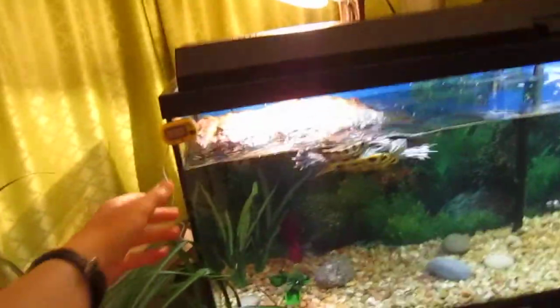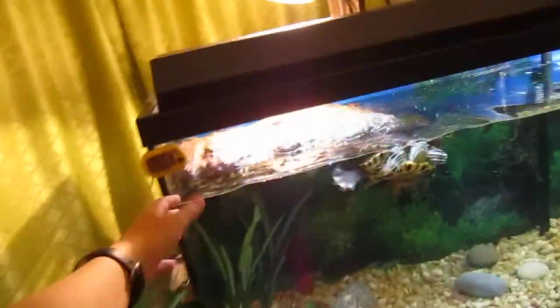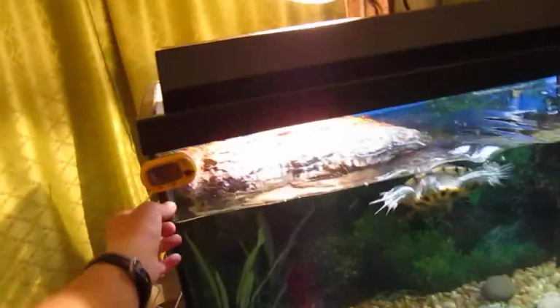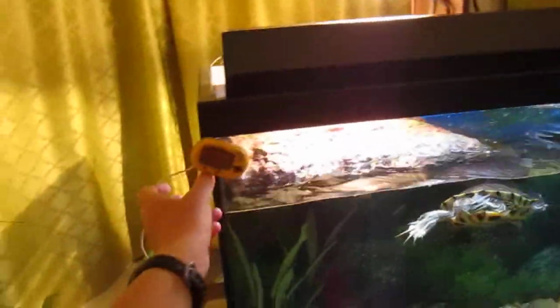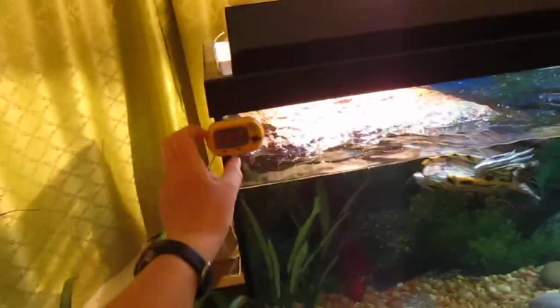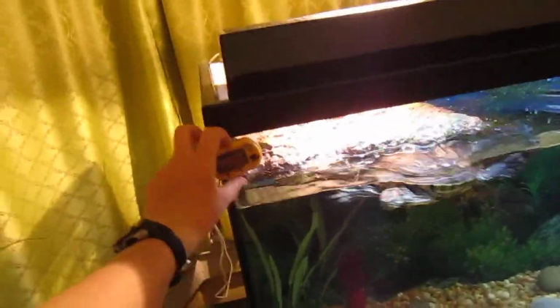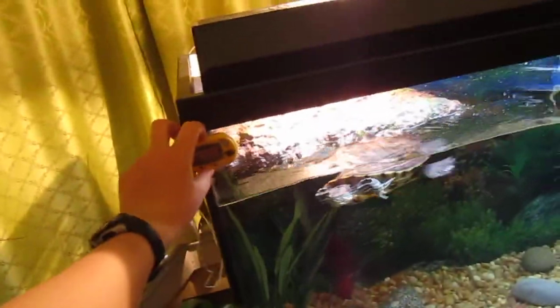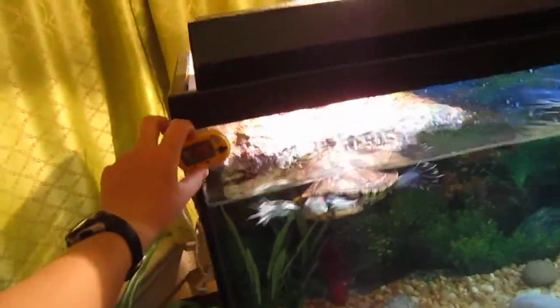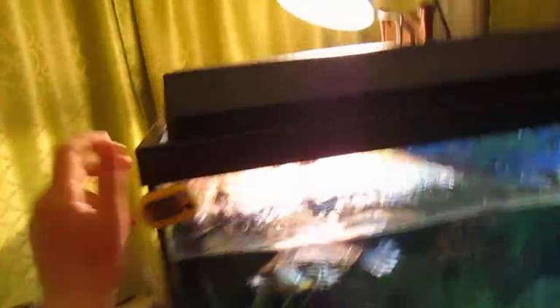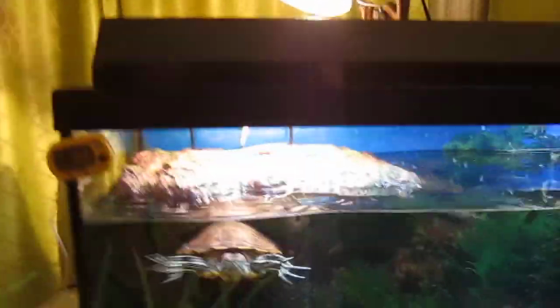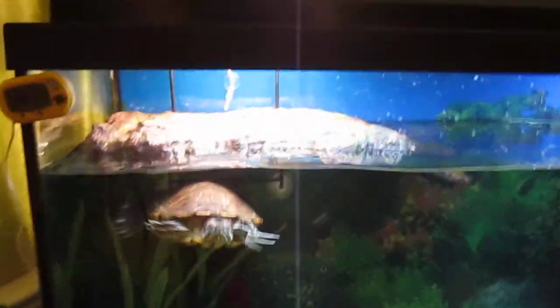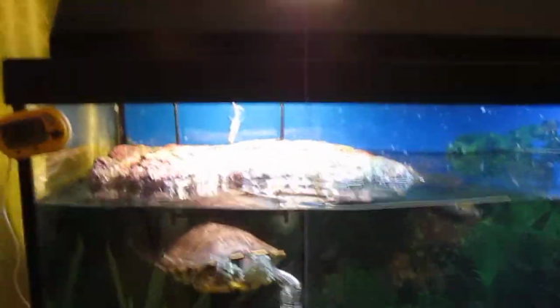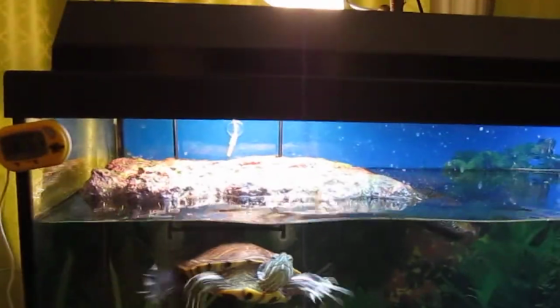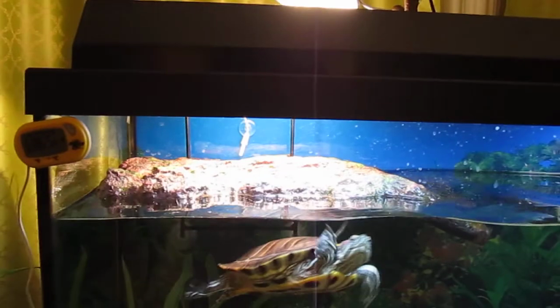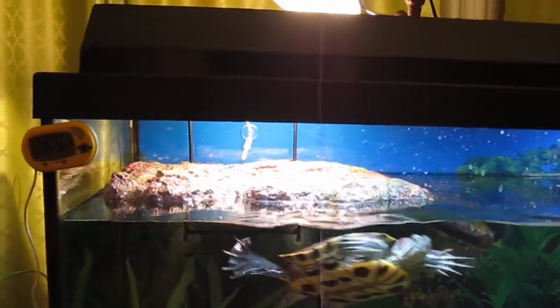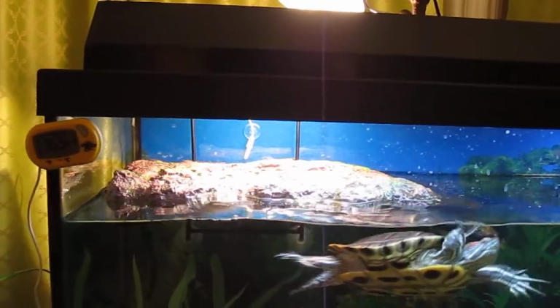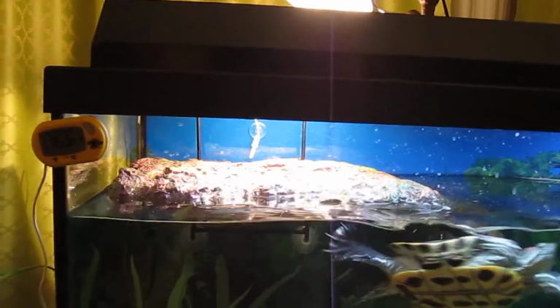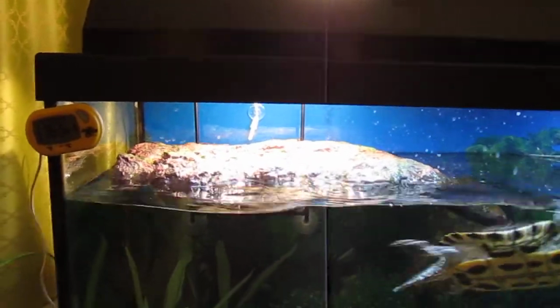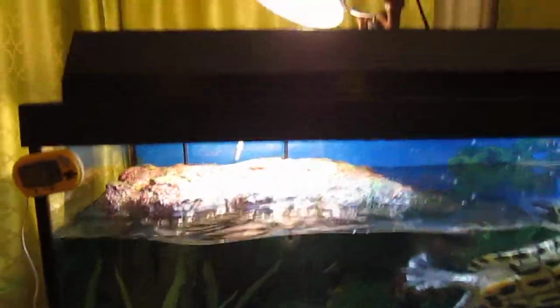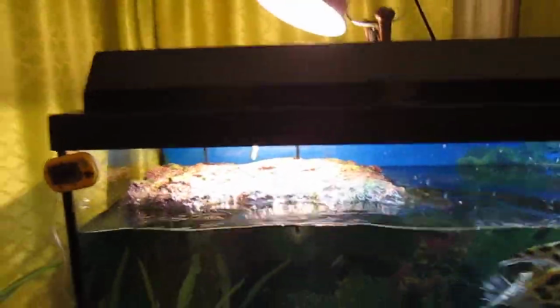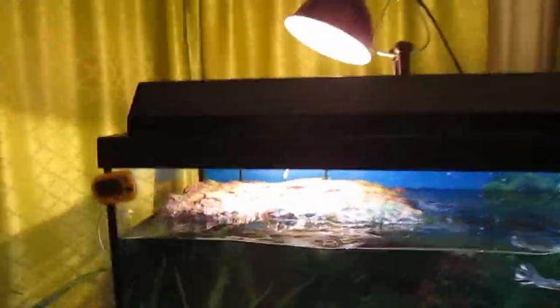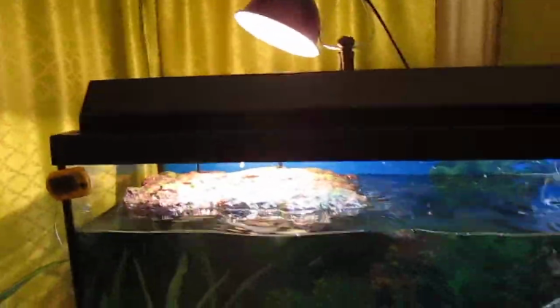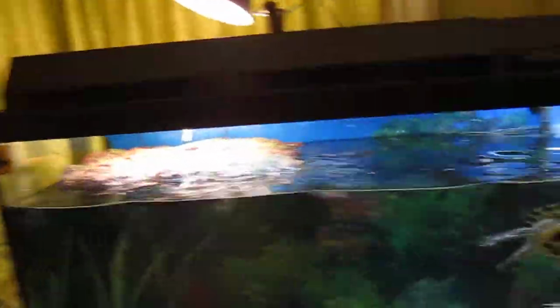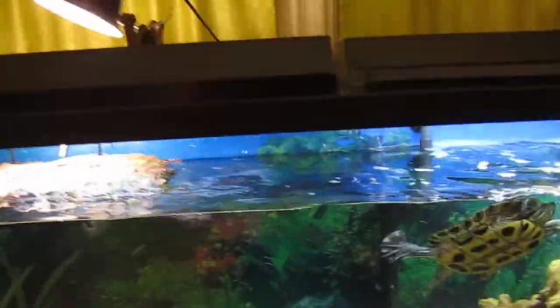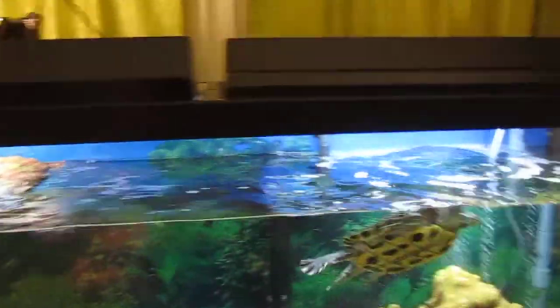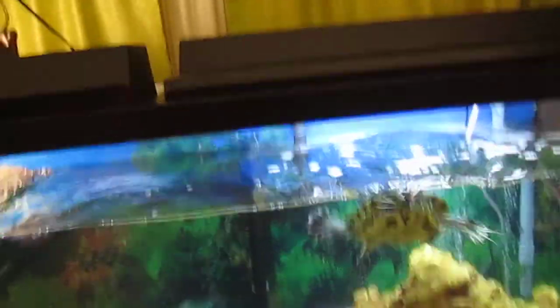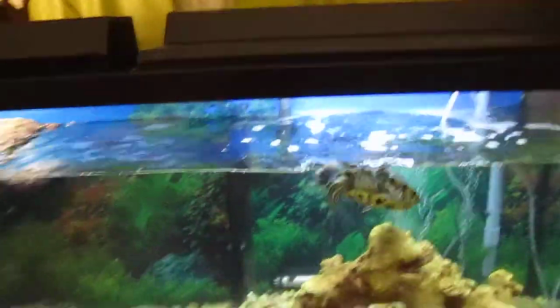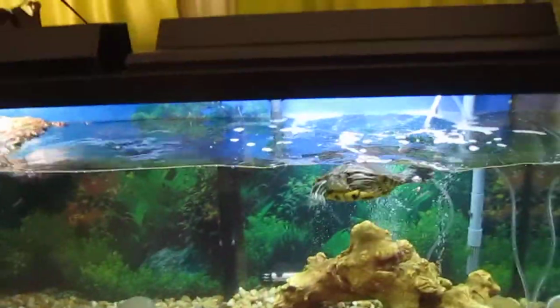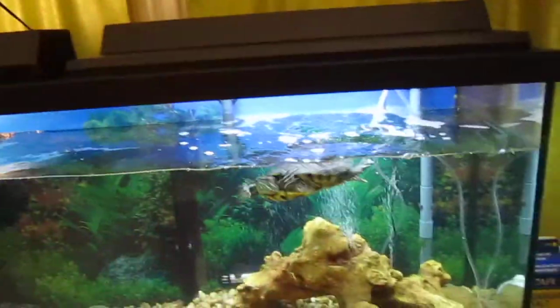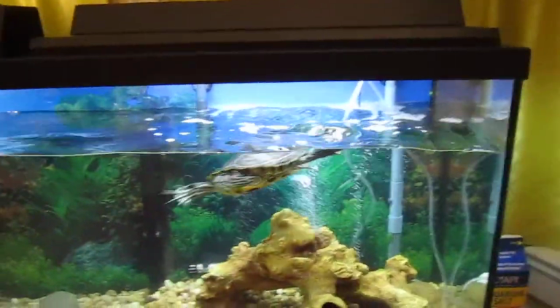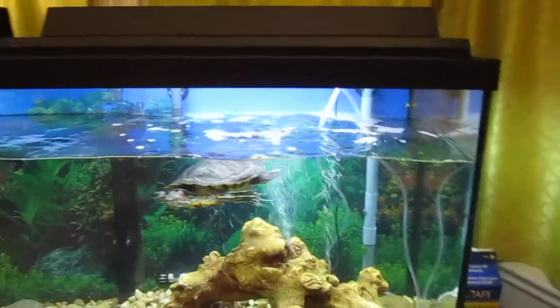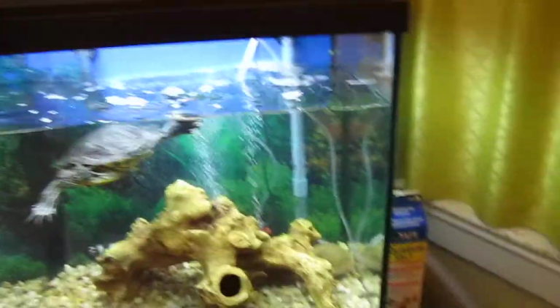We have his thermometer right here. It's connected to that white thing, right there. It's a basking spot. We're building an above-tank one, like I told you guys about.